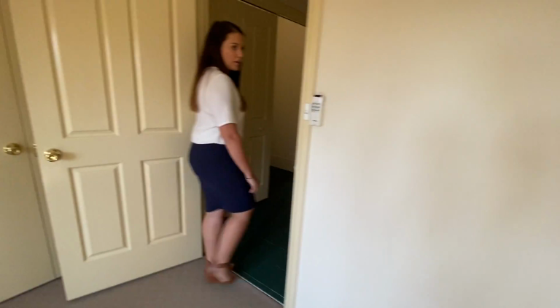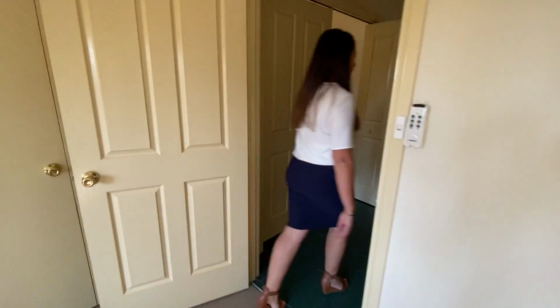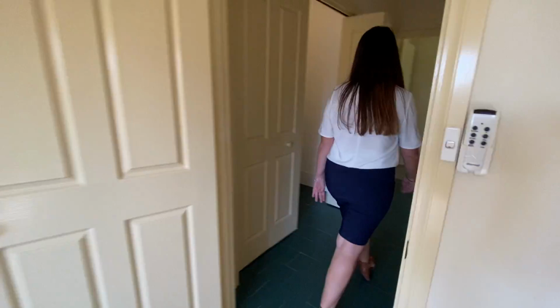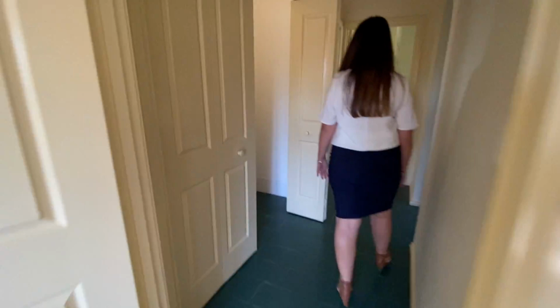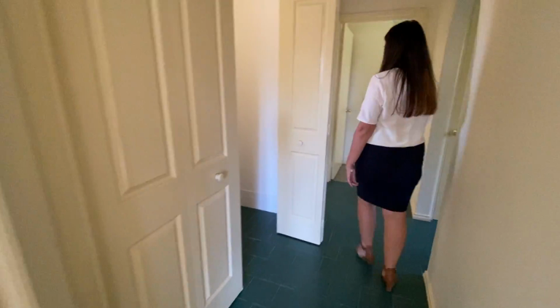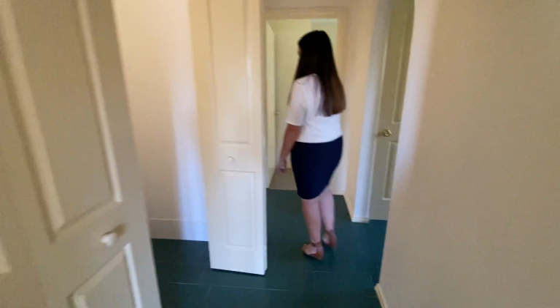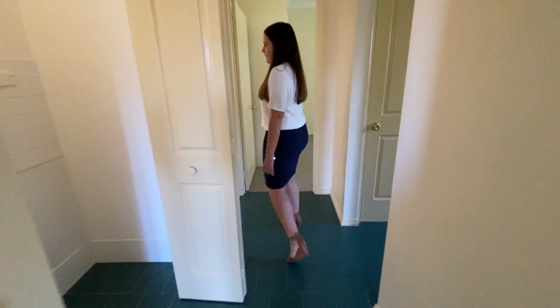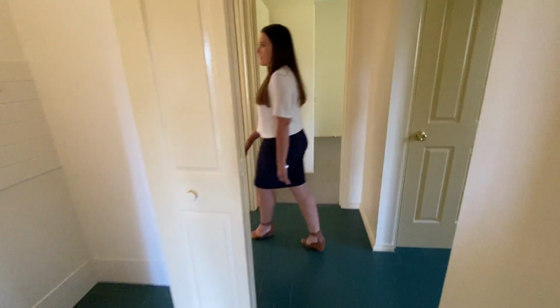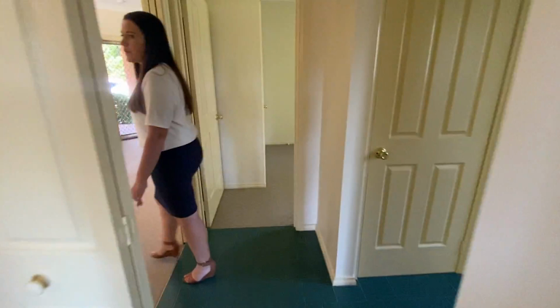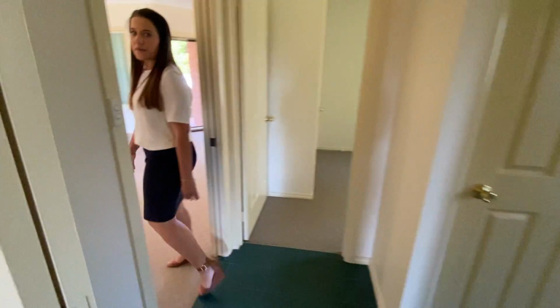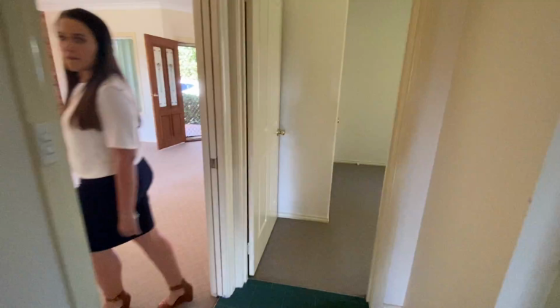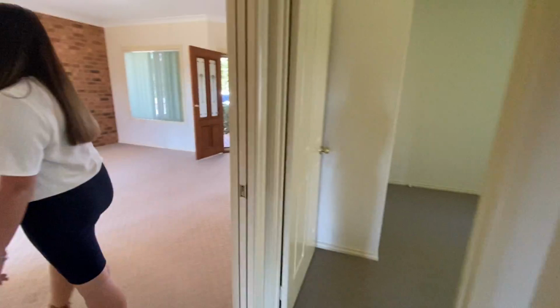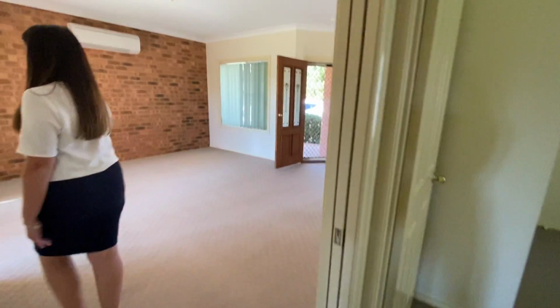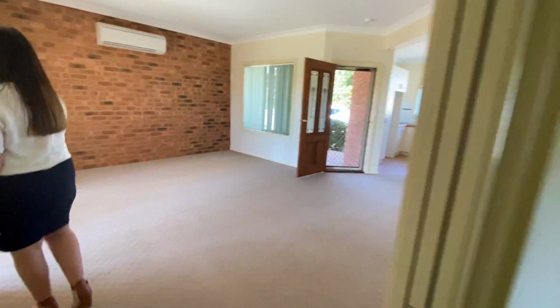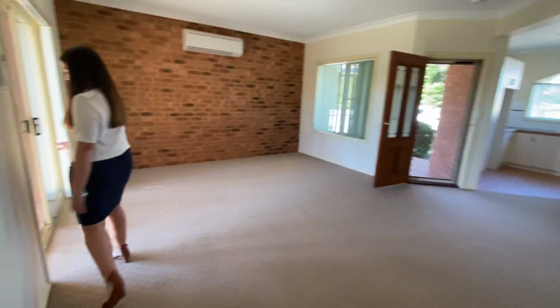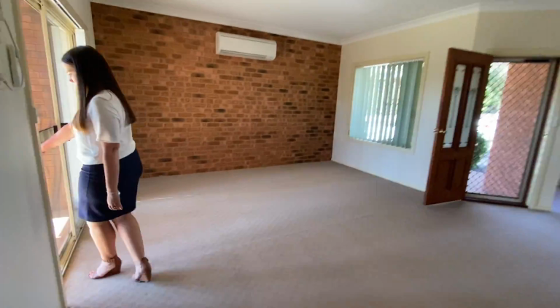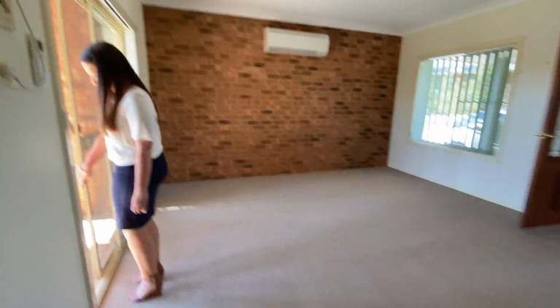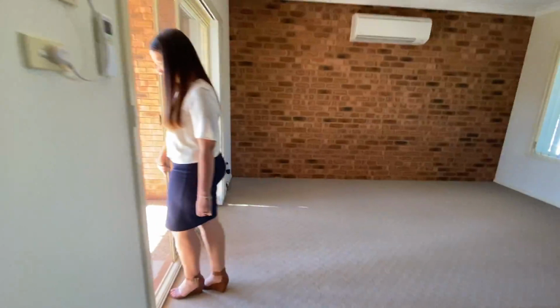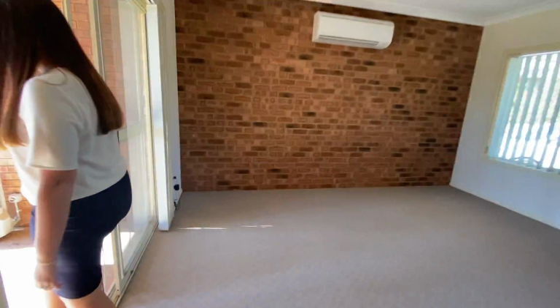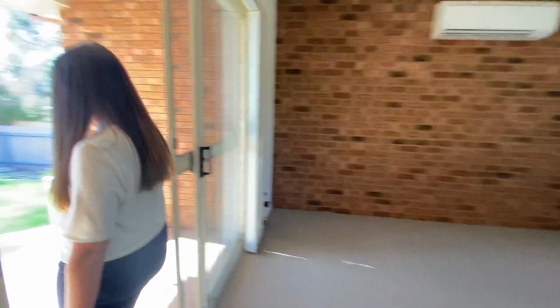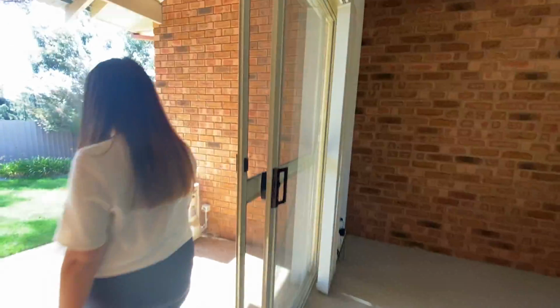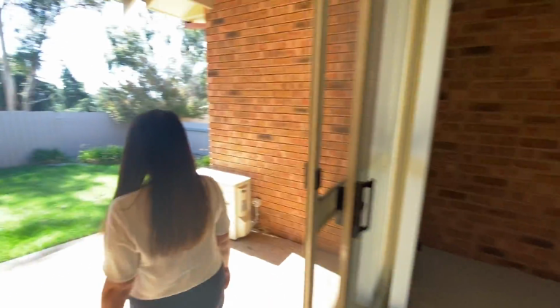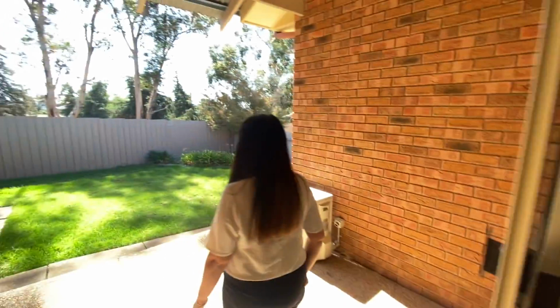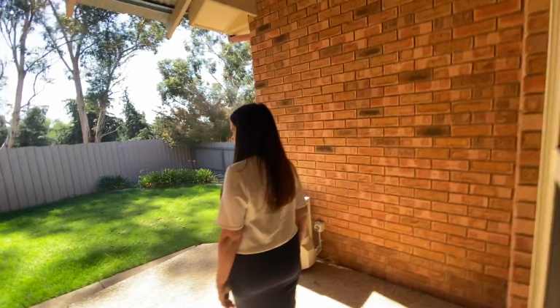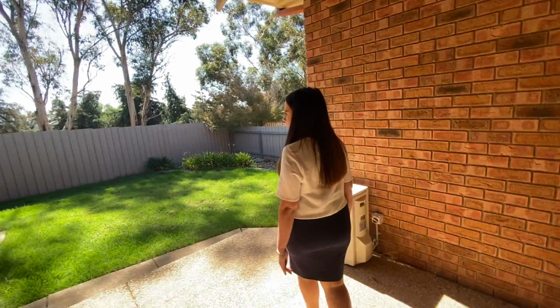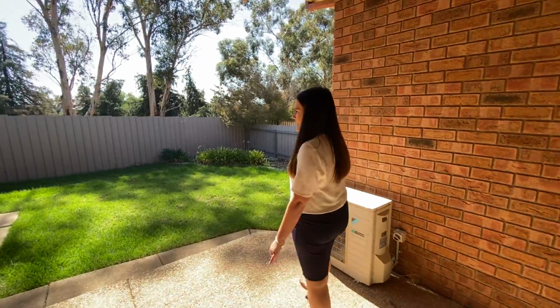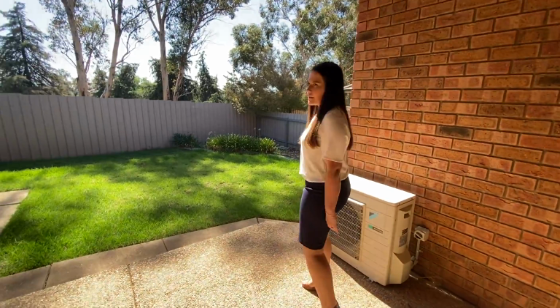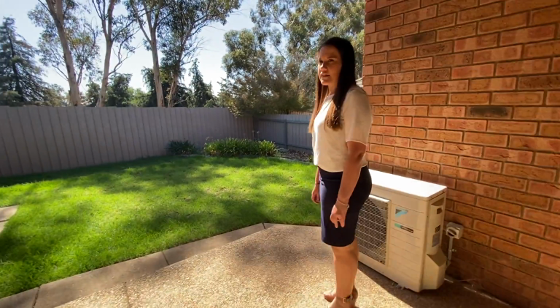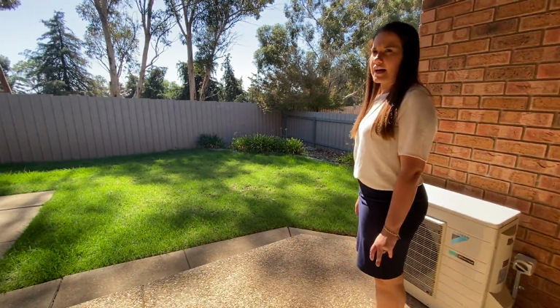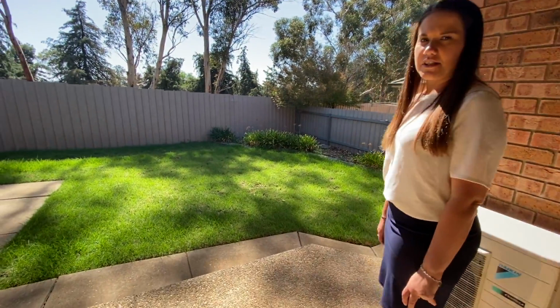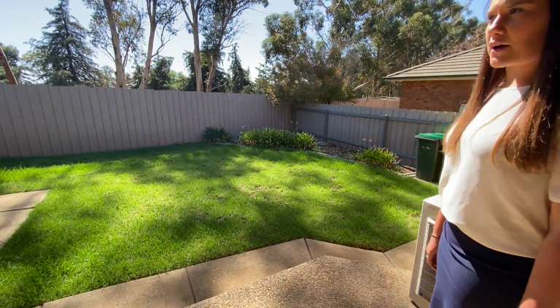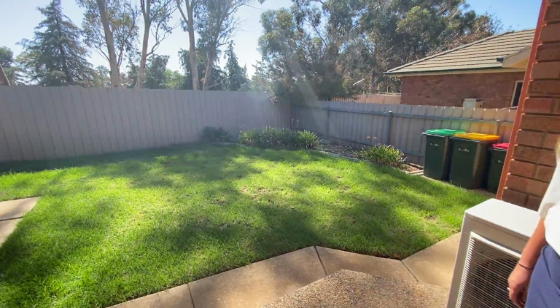We'll head outside. There is also a single lock-up garage for this property, and a fully fenced secure yard which backs onto the reserve.